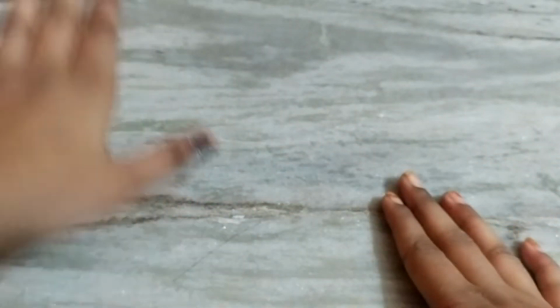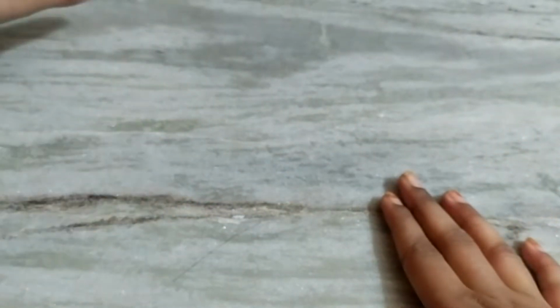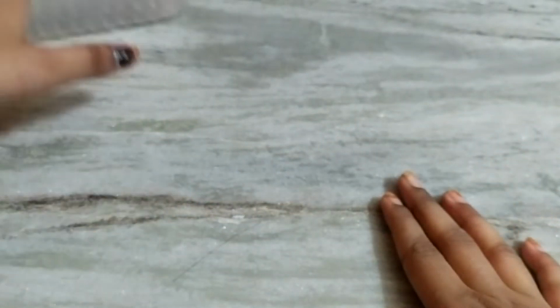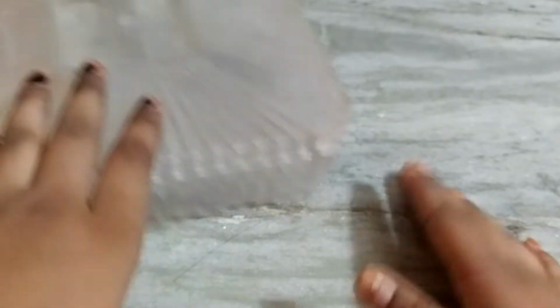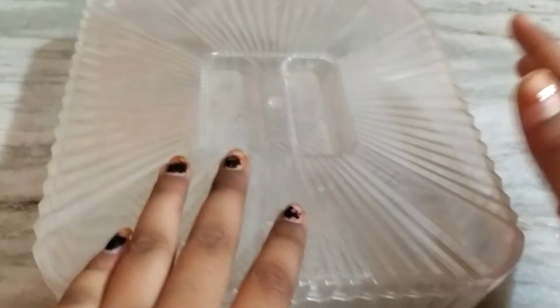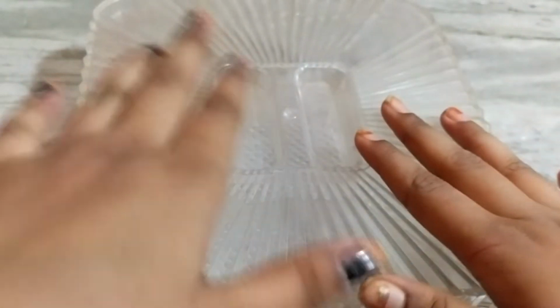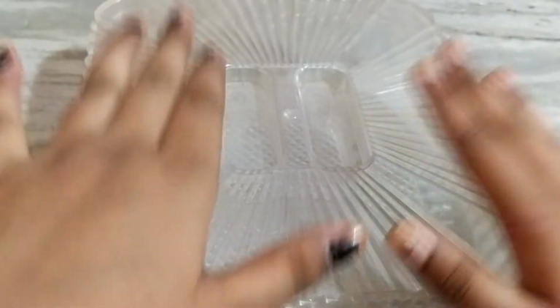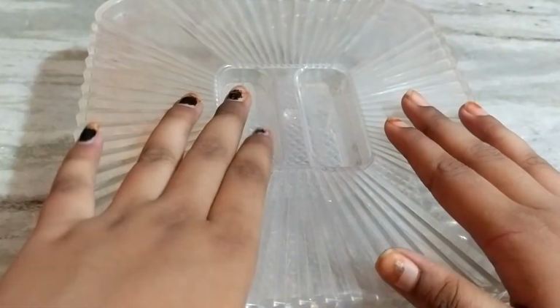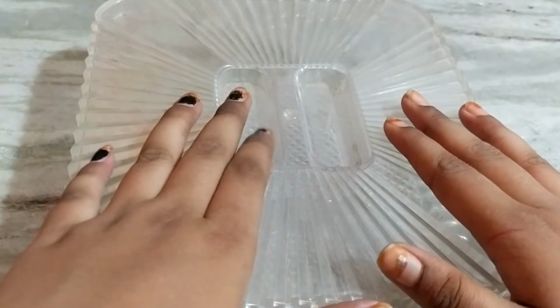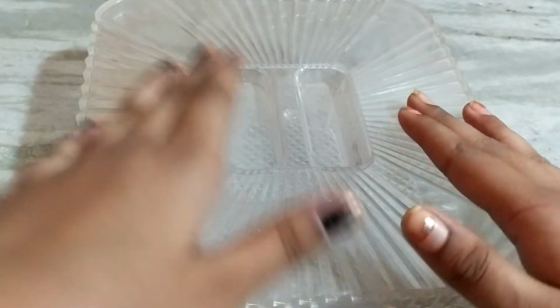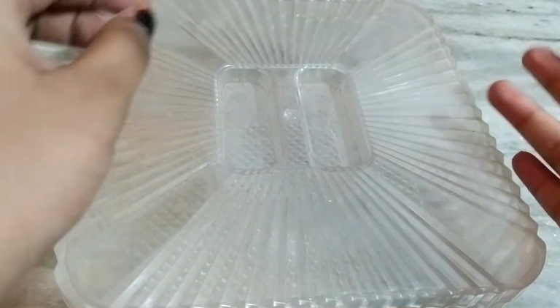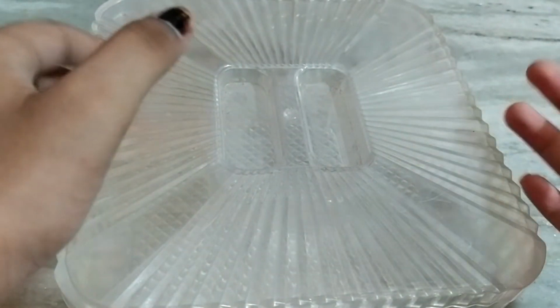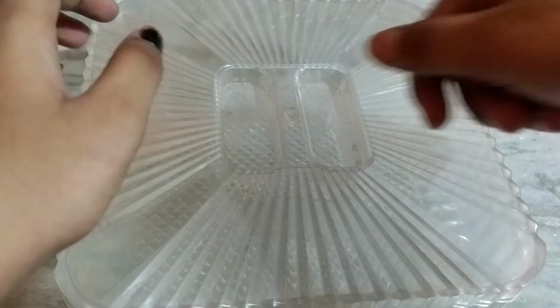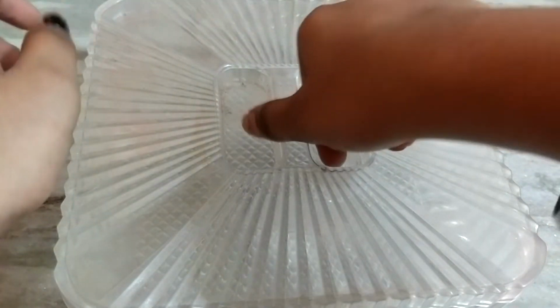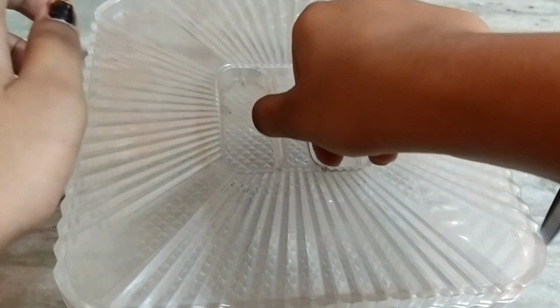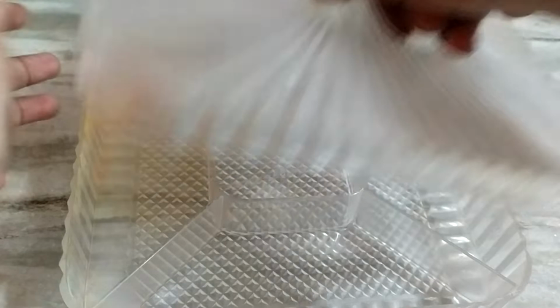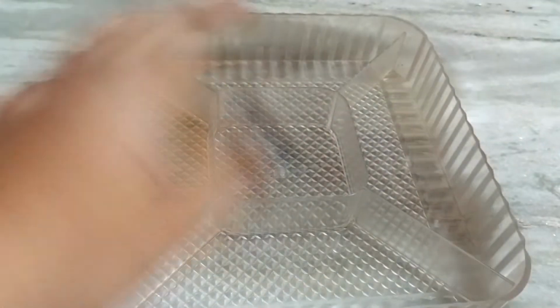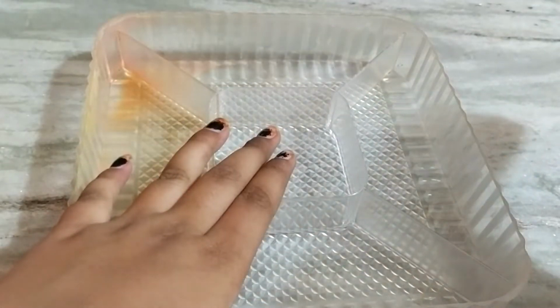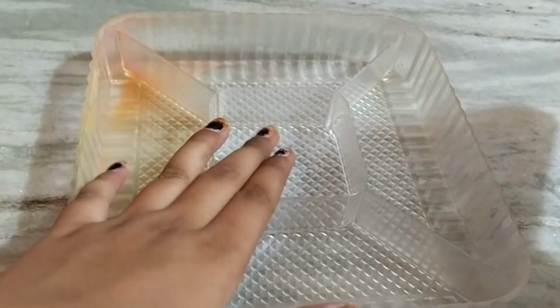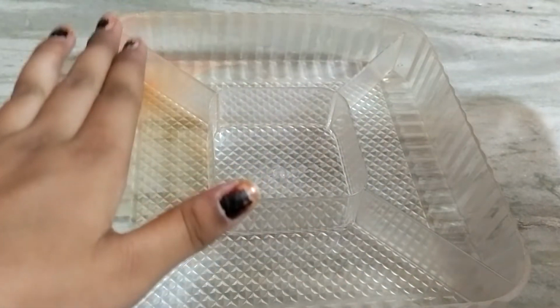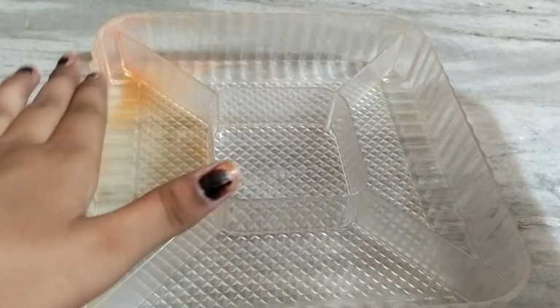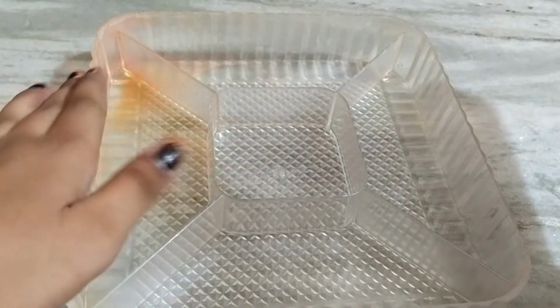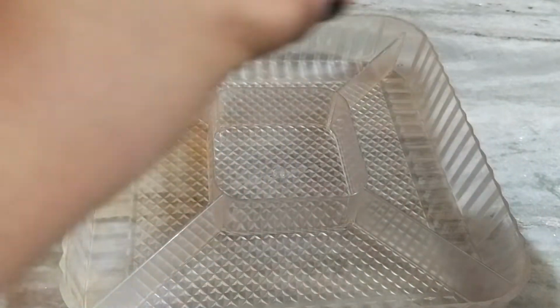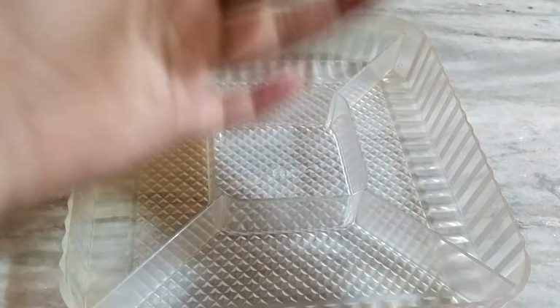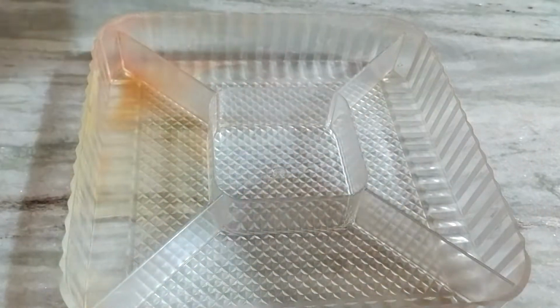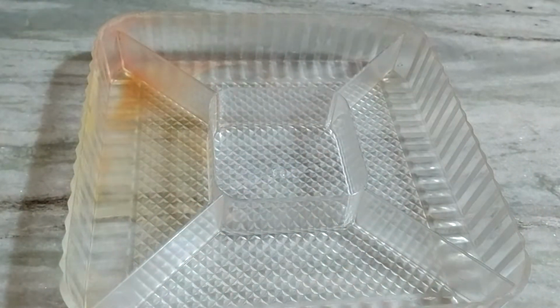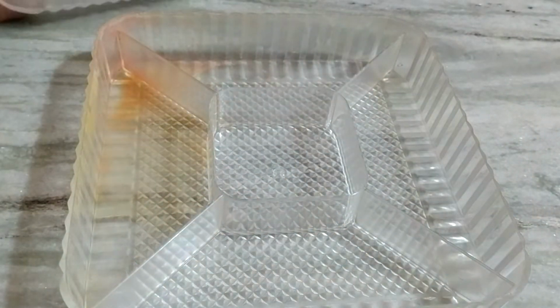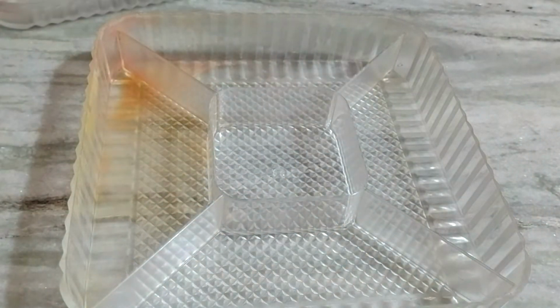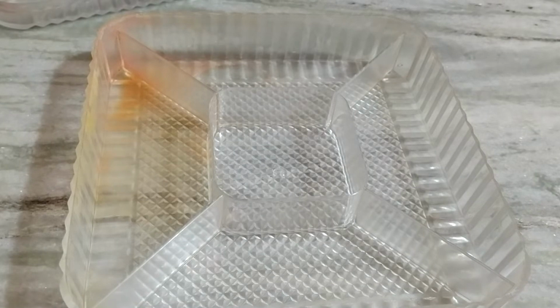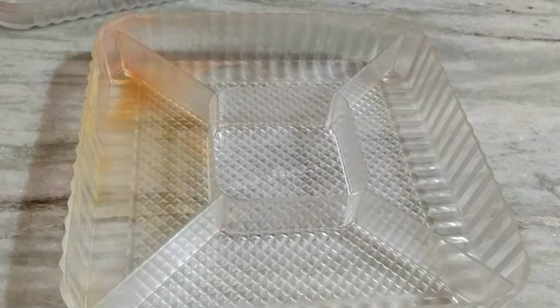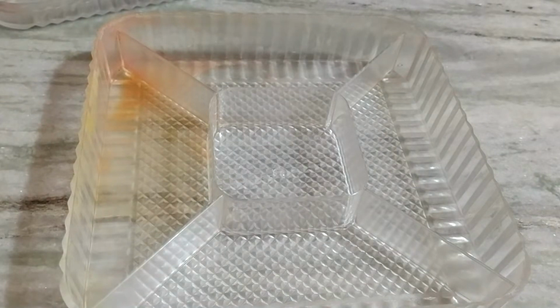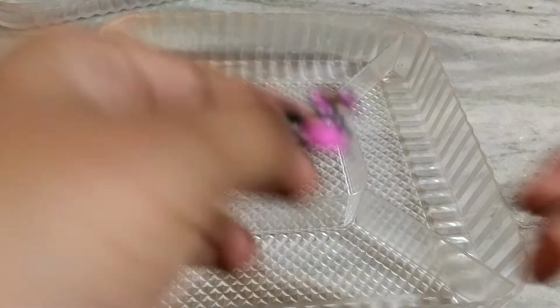First, I am going to show you a glass box. I am going to show you how to make stickers. I will arrange this. First, handmade stickers.